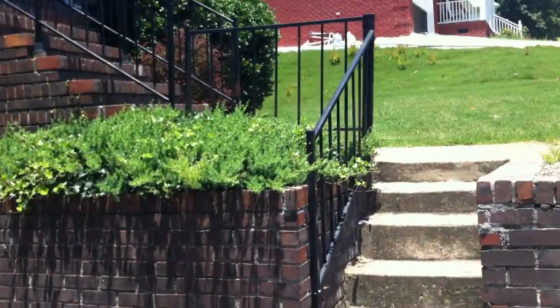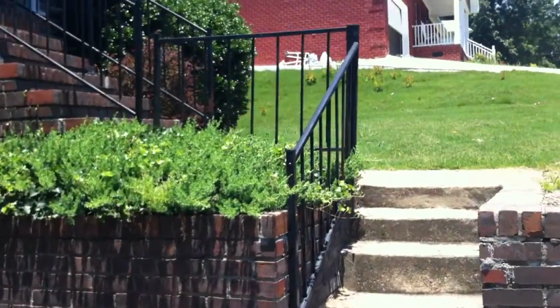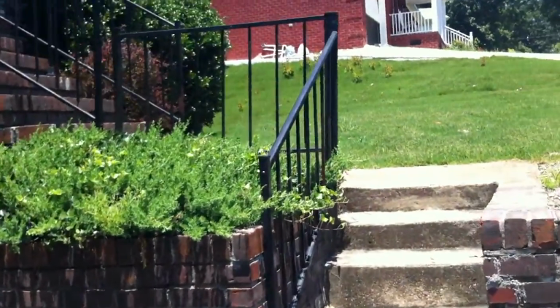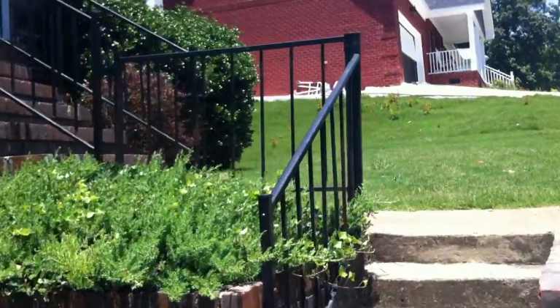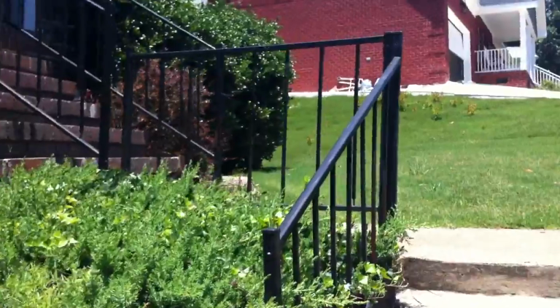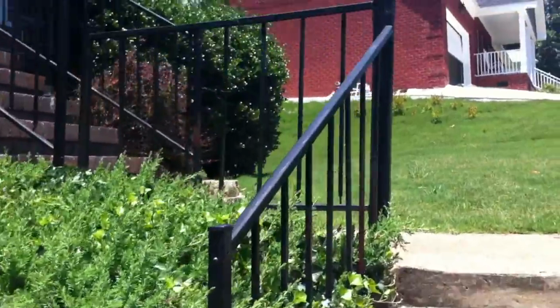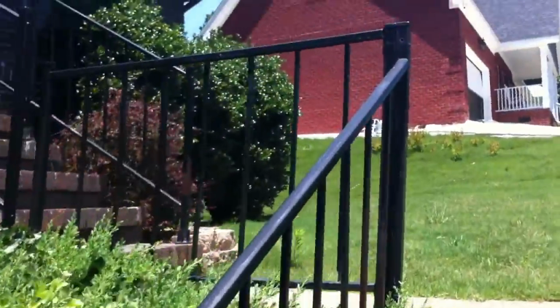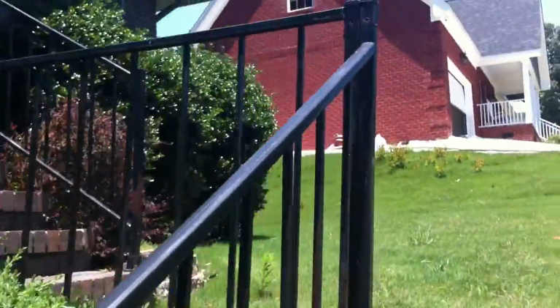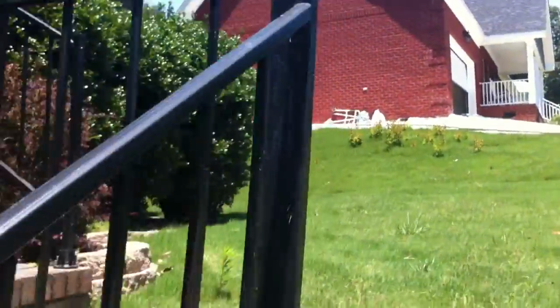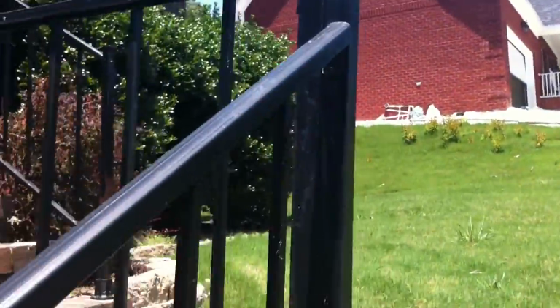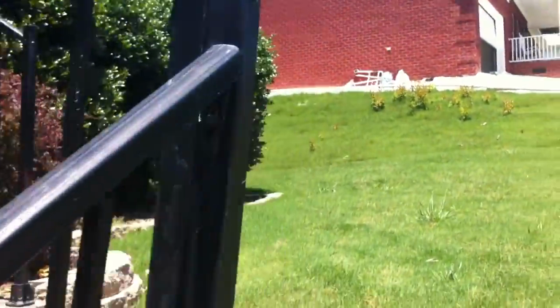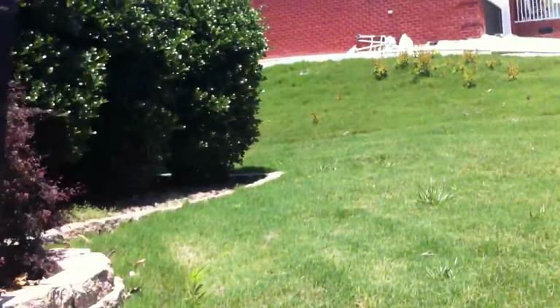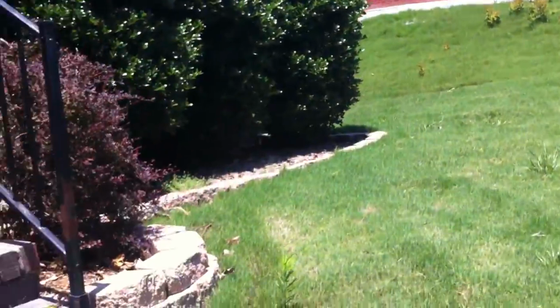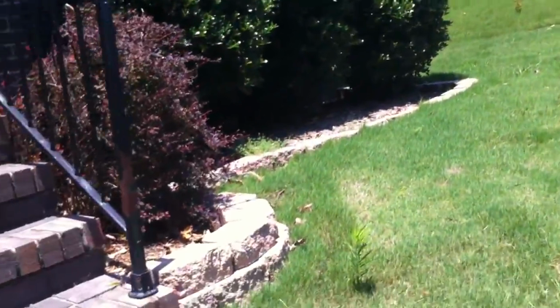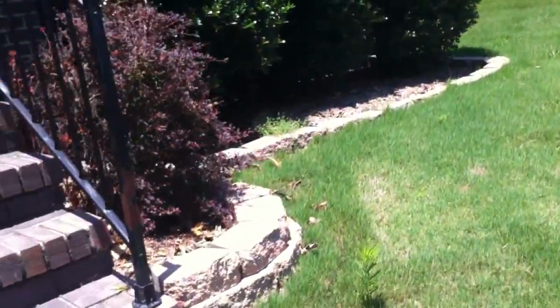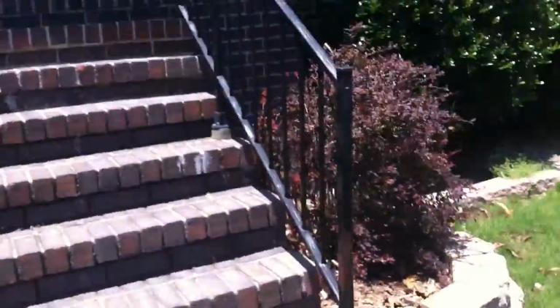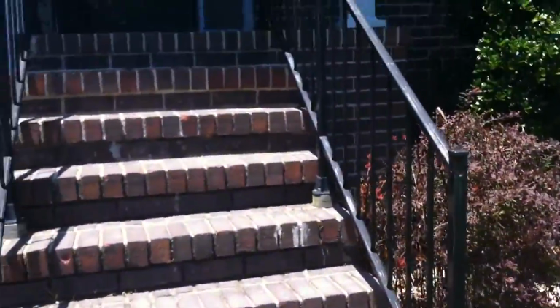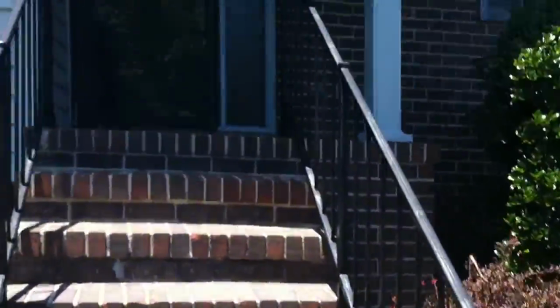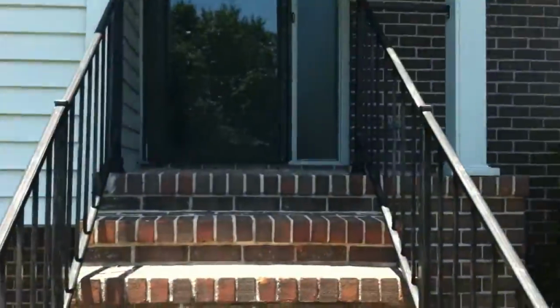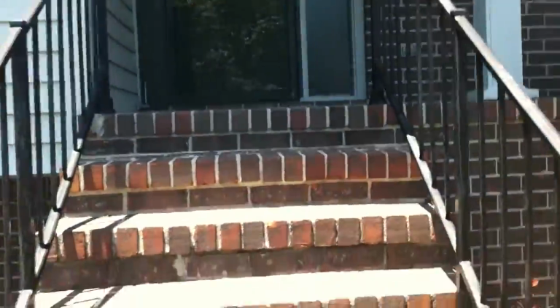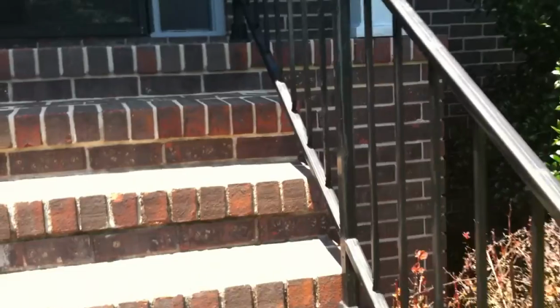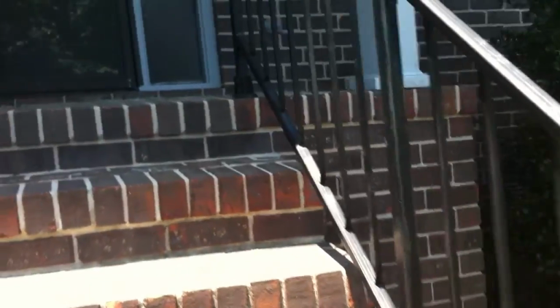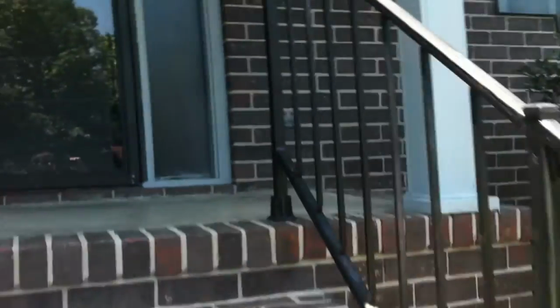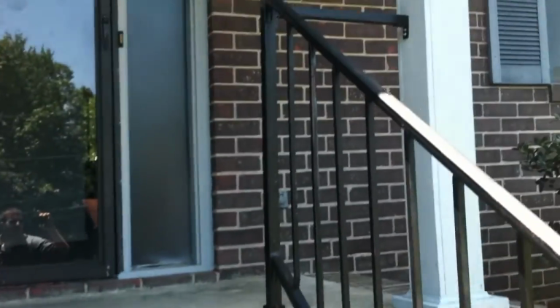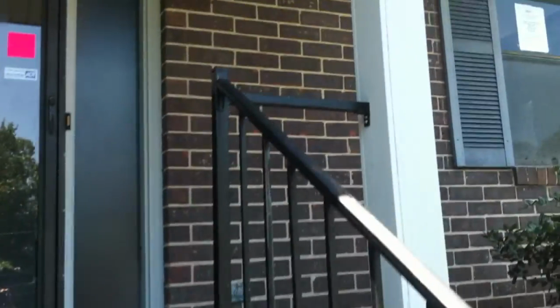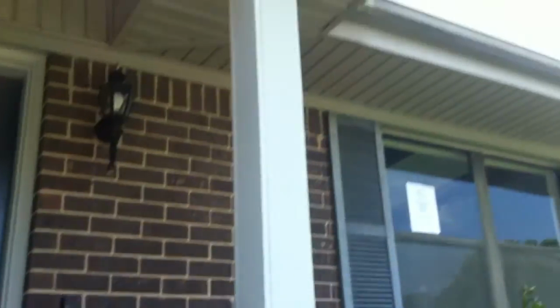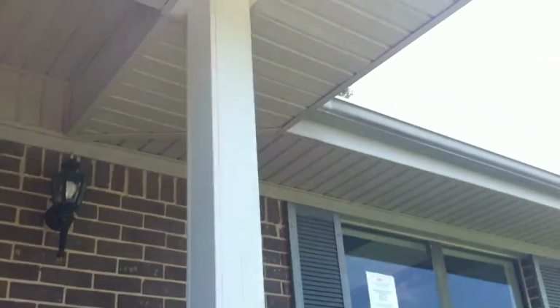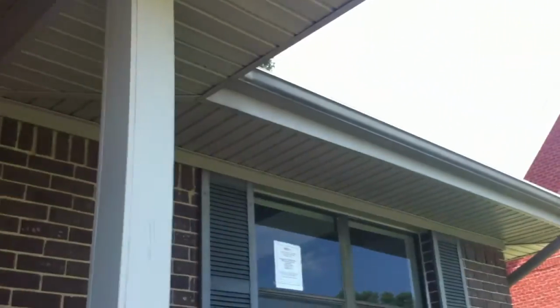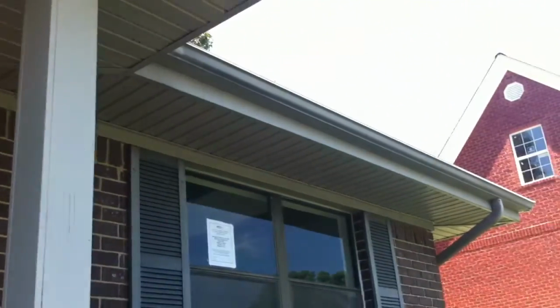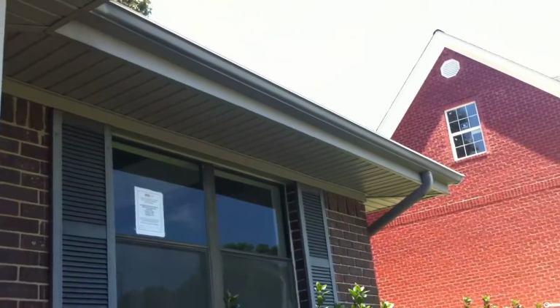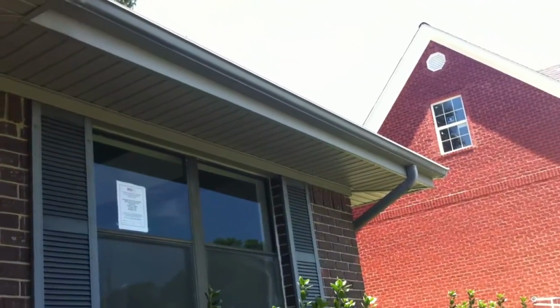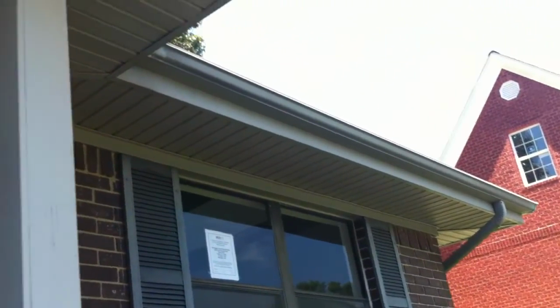As we walk up to the front door here, you can see this little porch area. Everything looks pretty good from here.